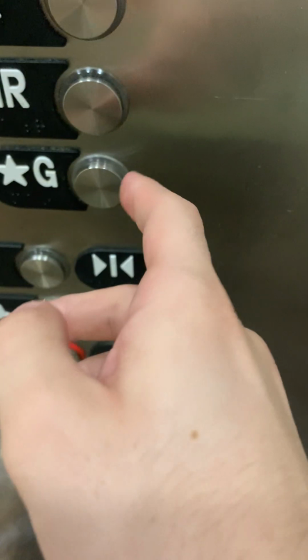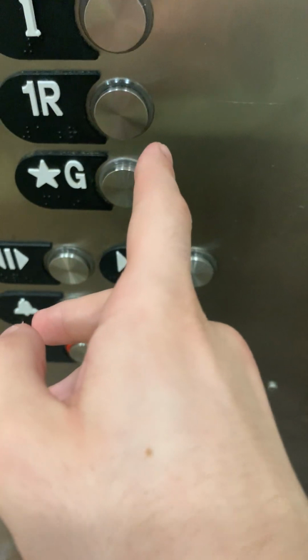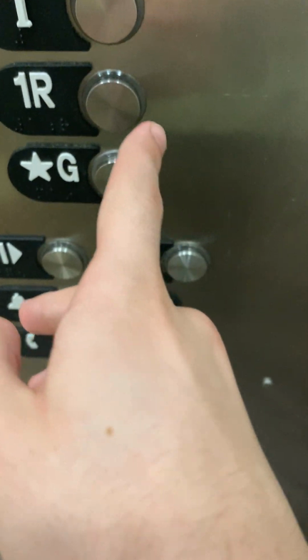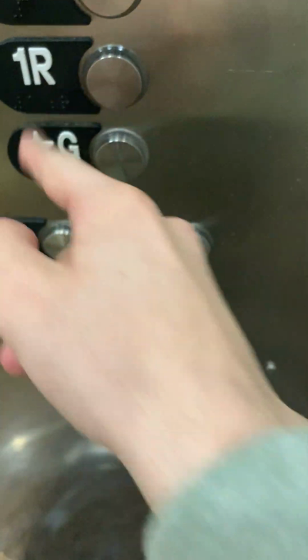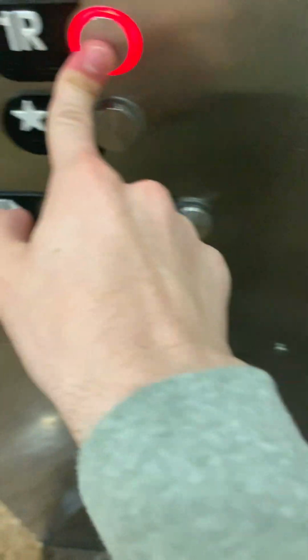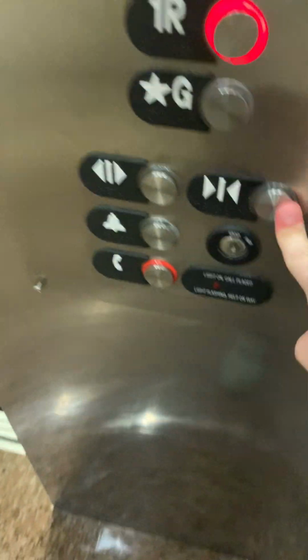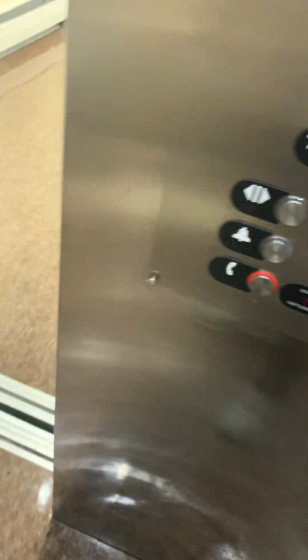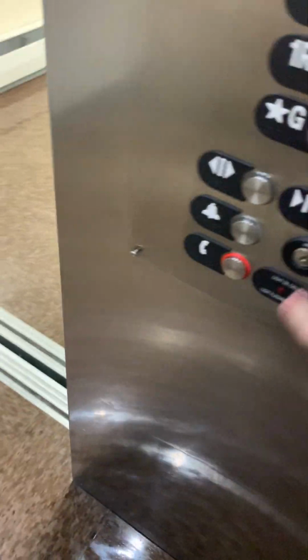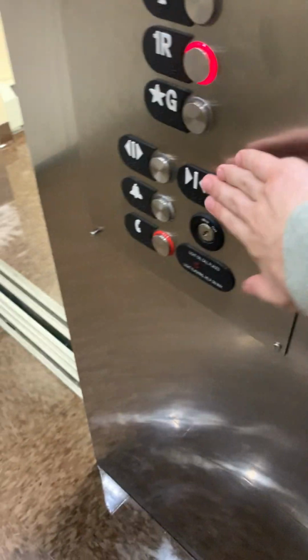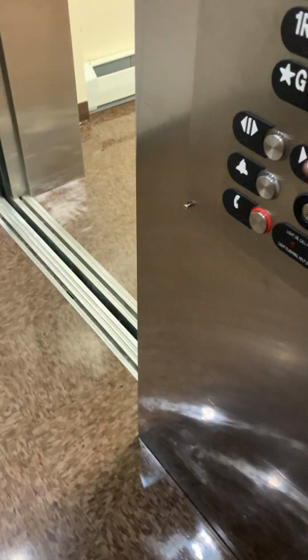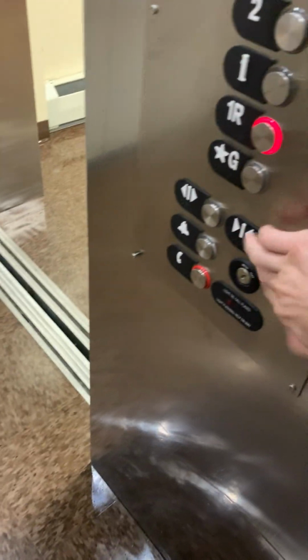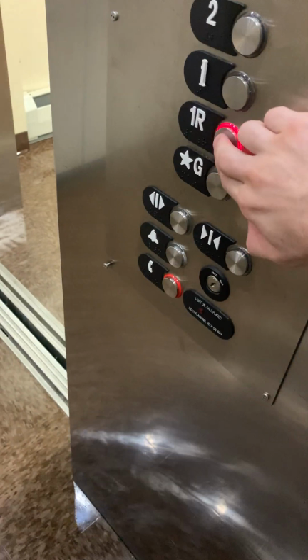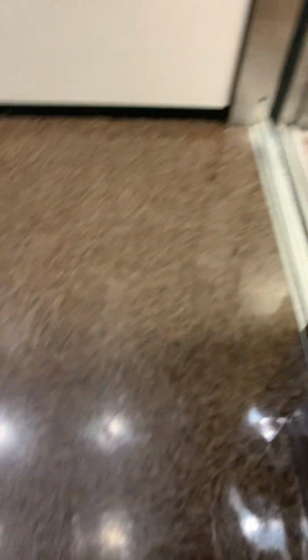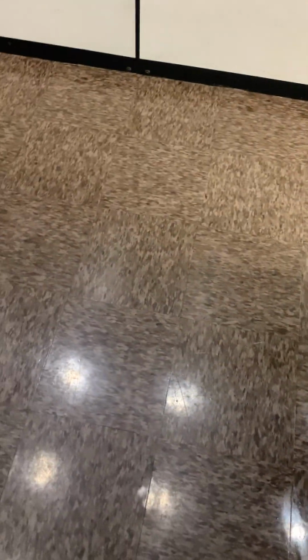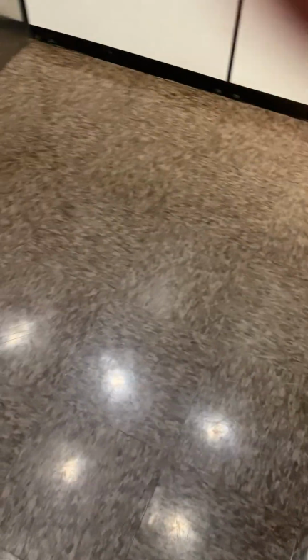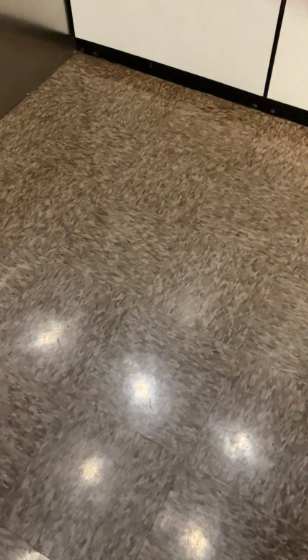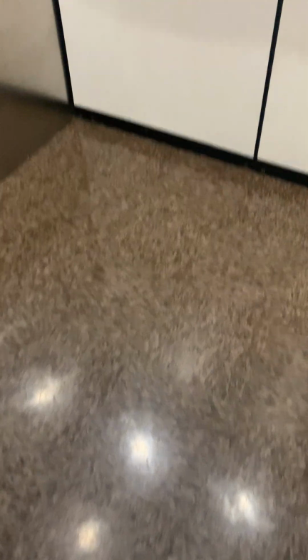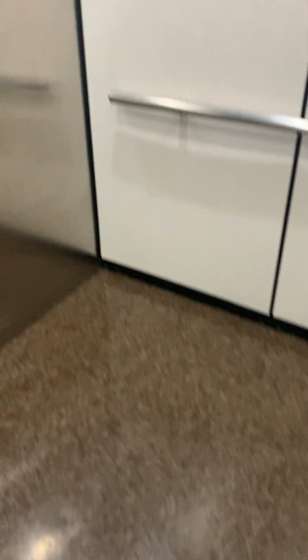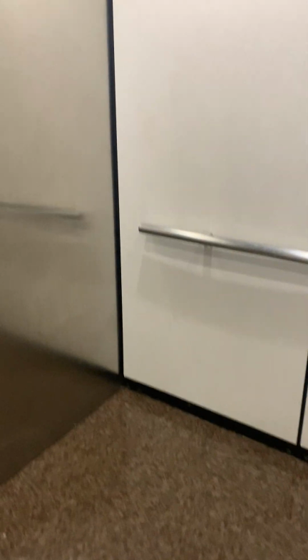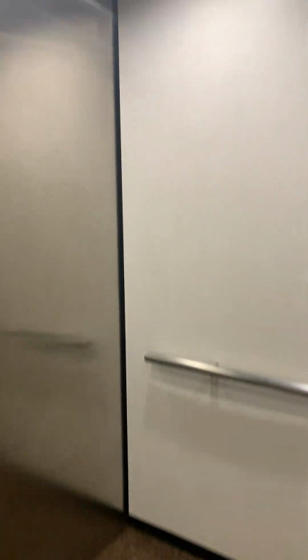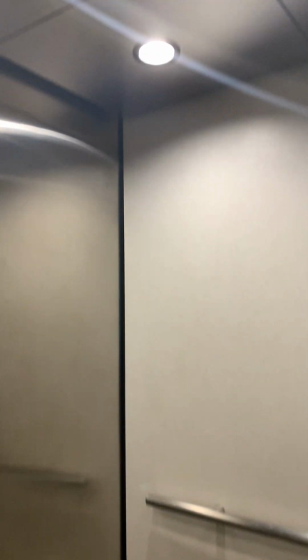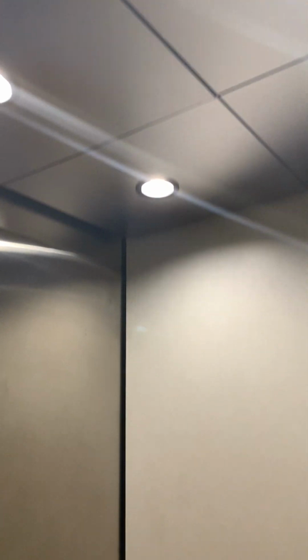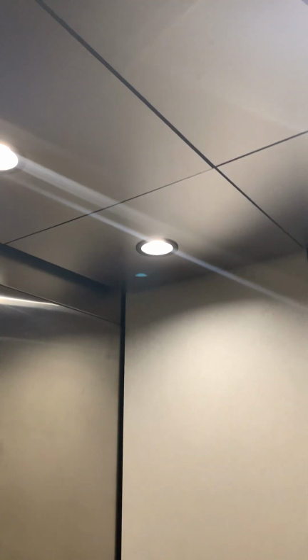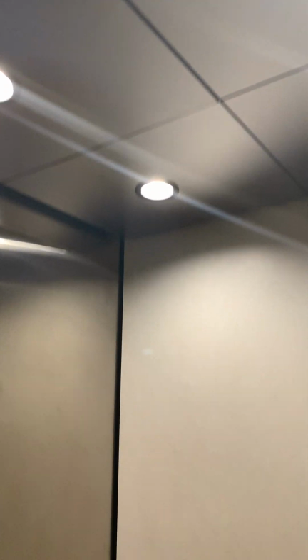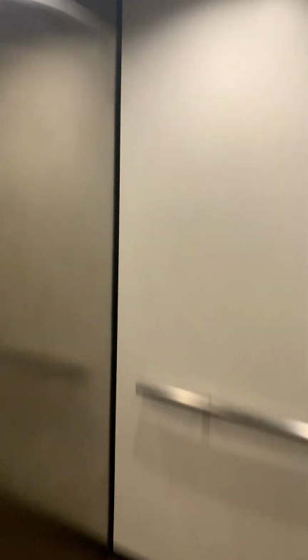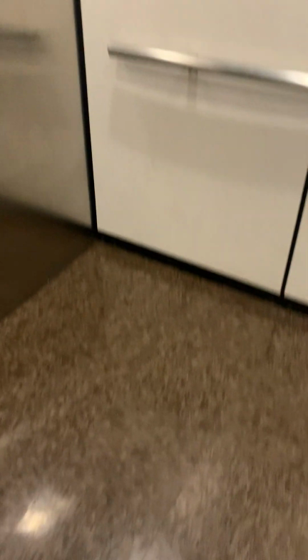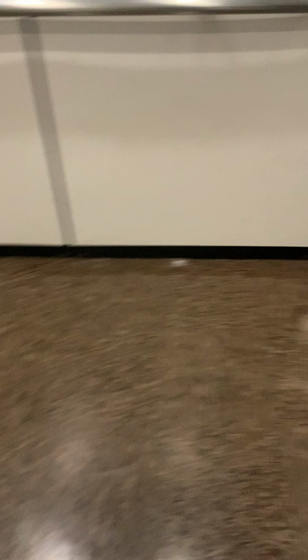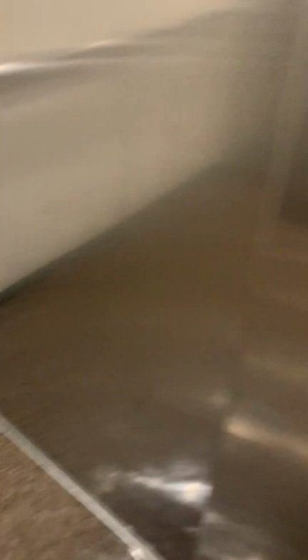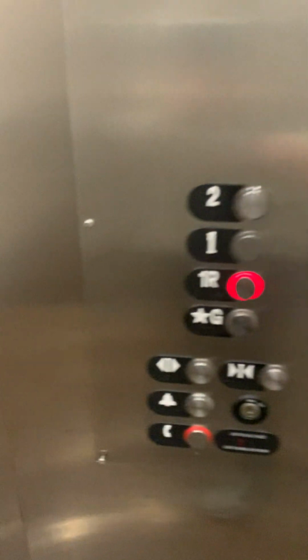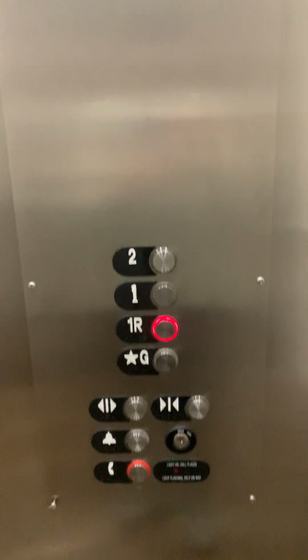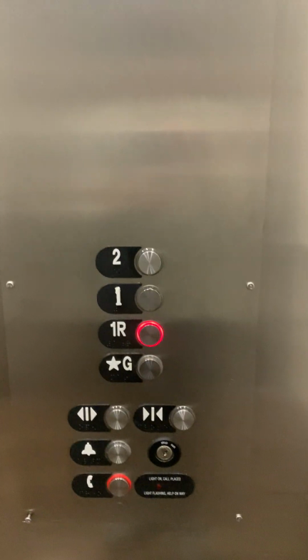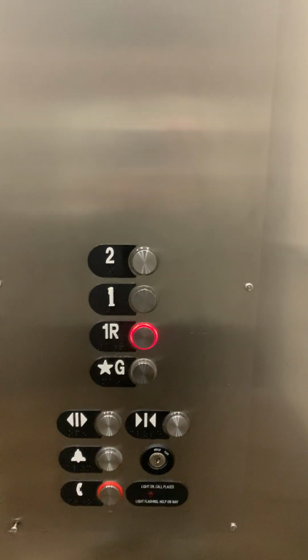Landed on 1R — that's where we came in. This is a nice Otis hydraulic elevator with standard fixtures. Listen to that motor! That's nice.